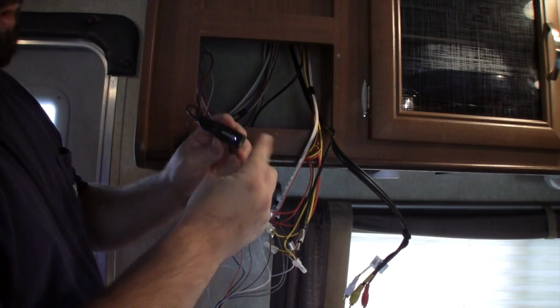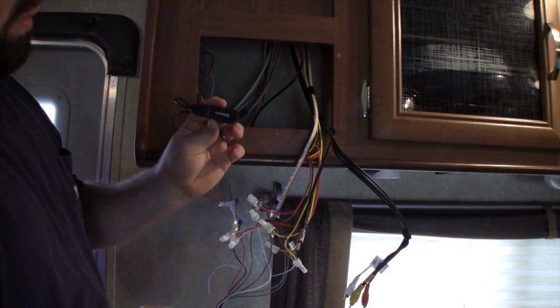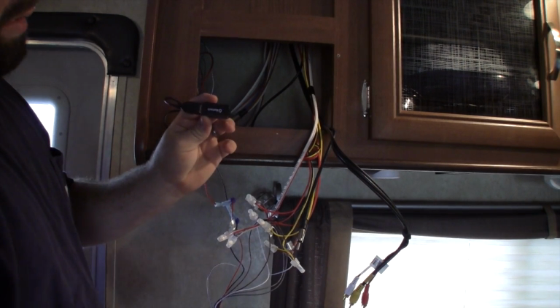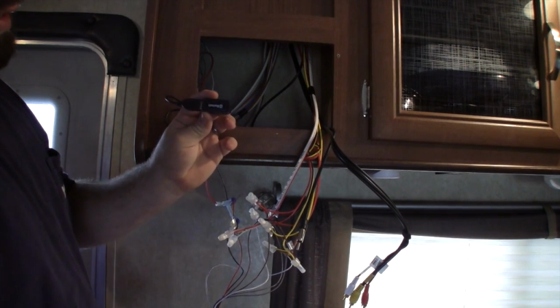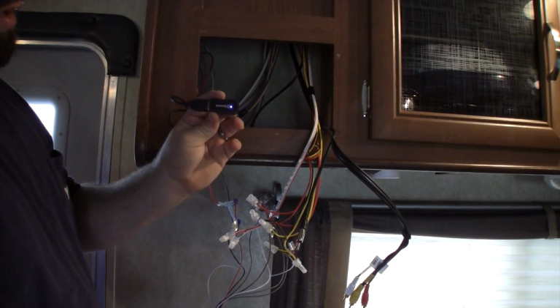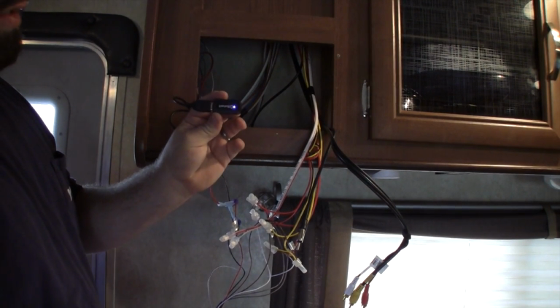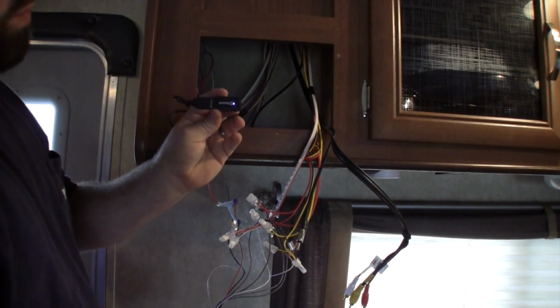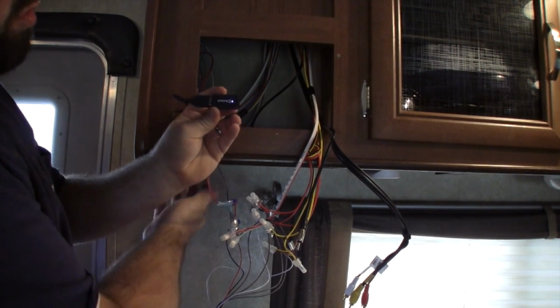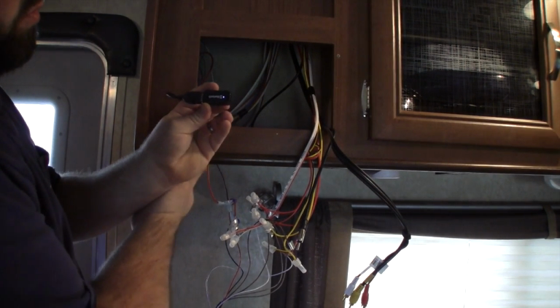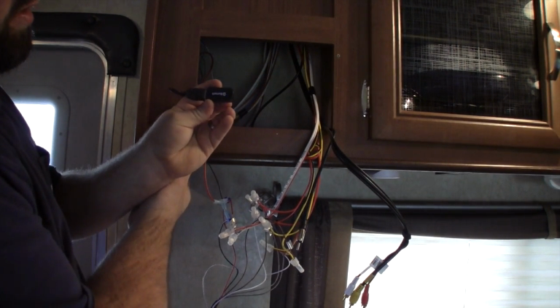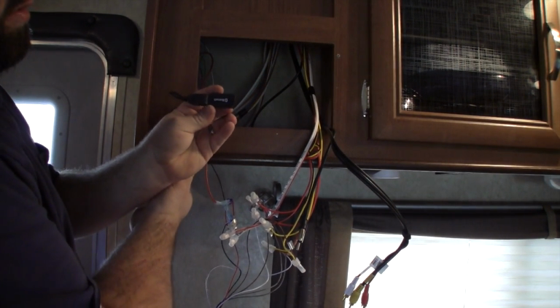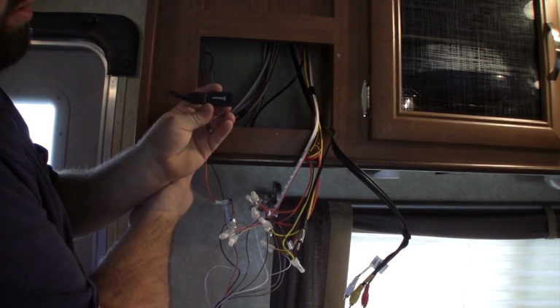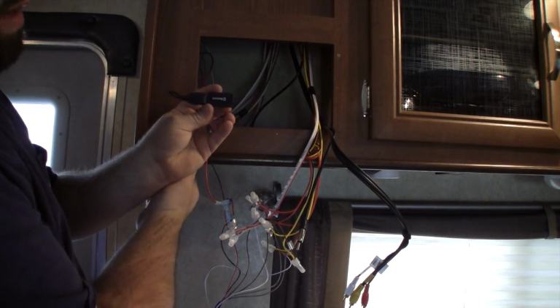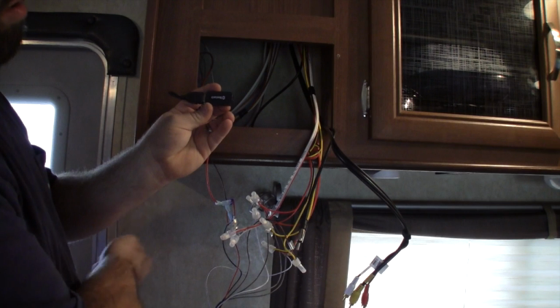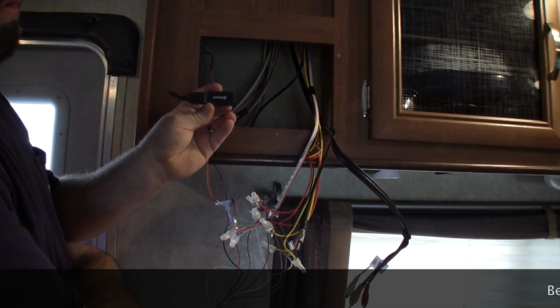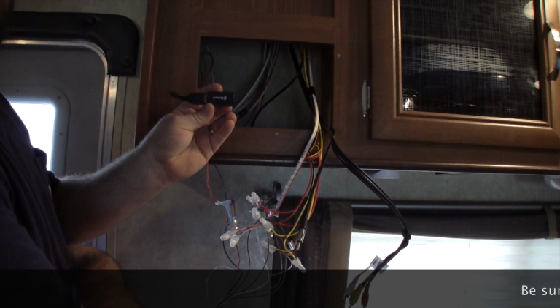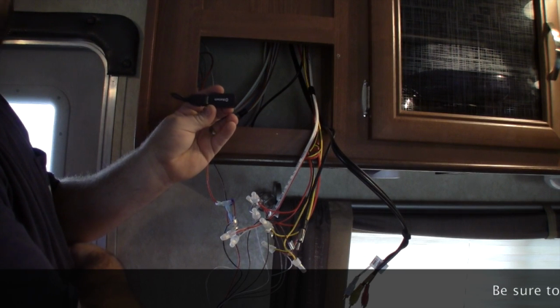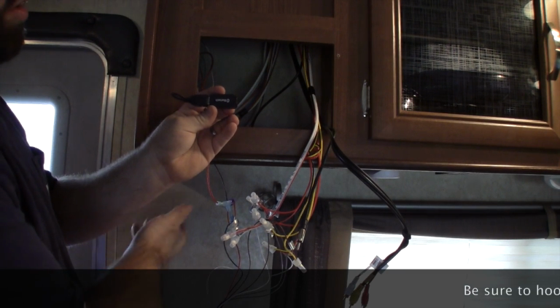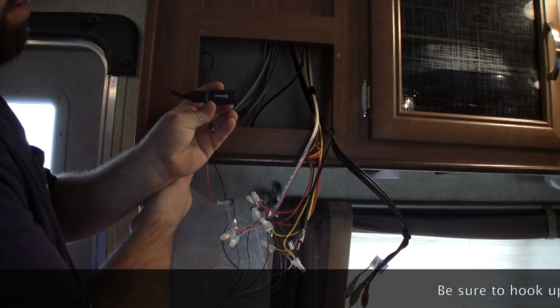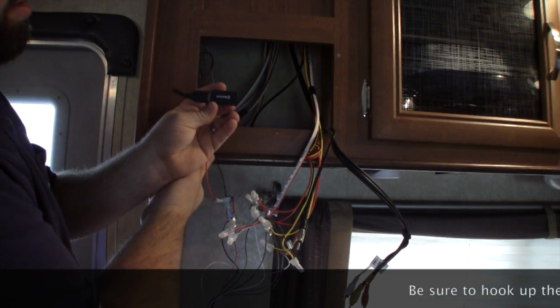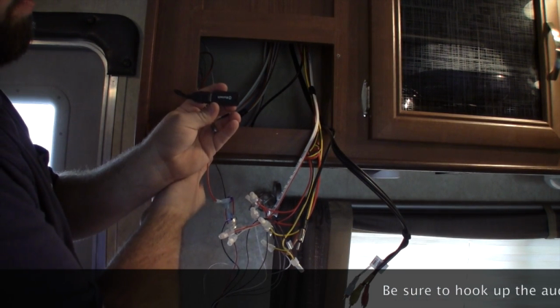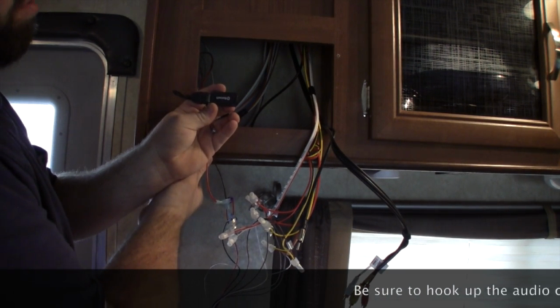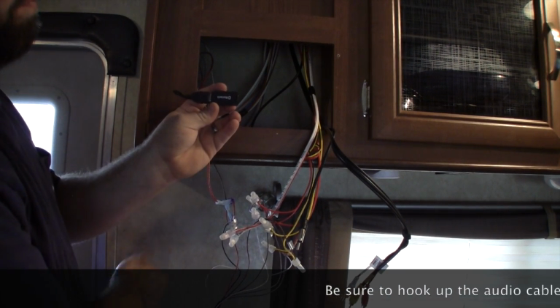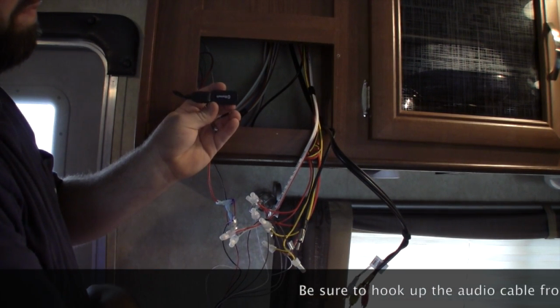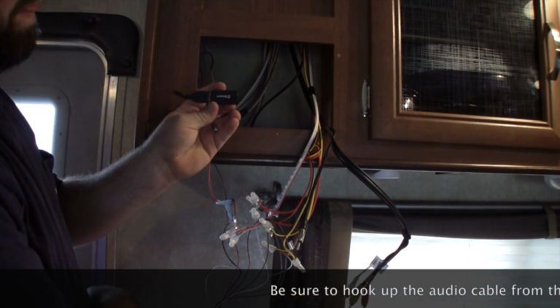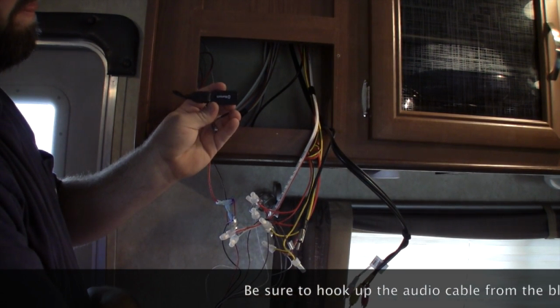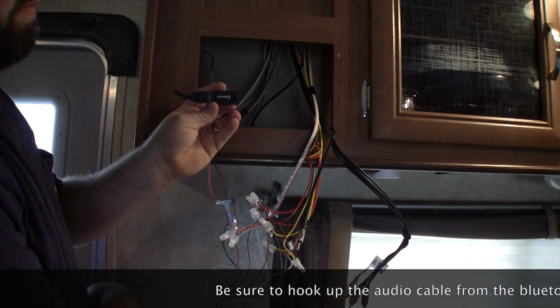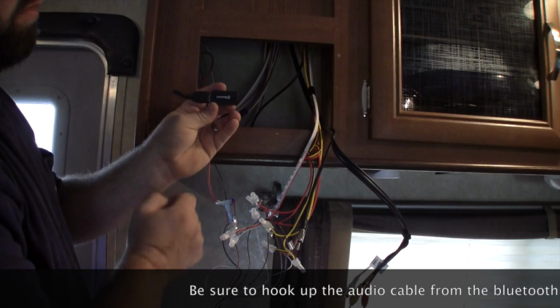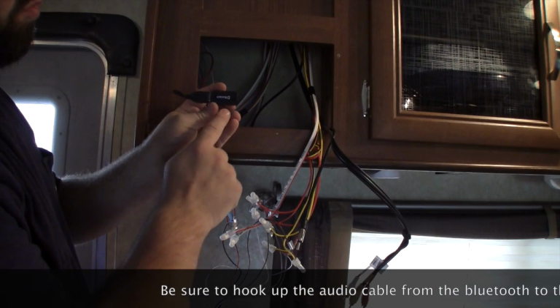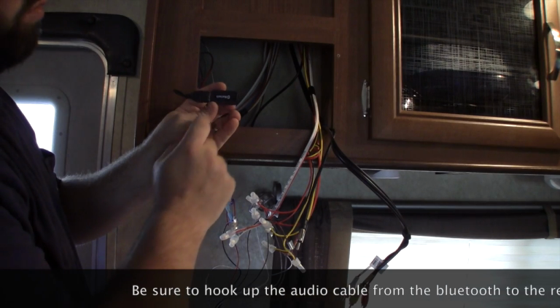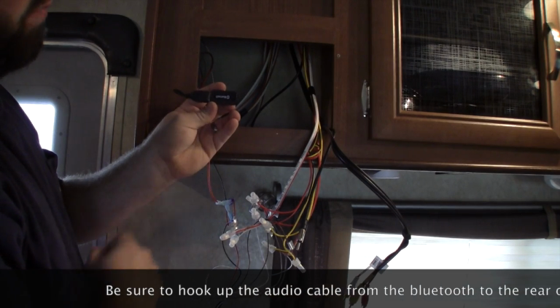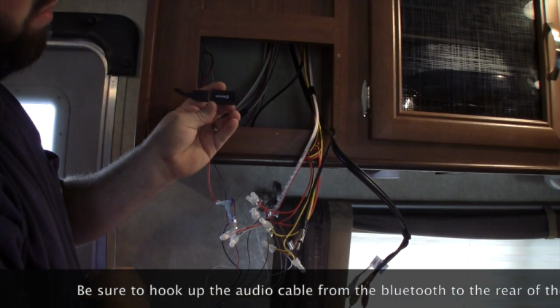The blue light is blinking, letting you know there is power going to the Bluetooth module. You can cut the power off with the switch and cut it back on — the blue light will cut back on.